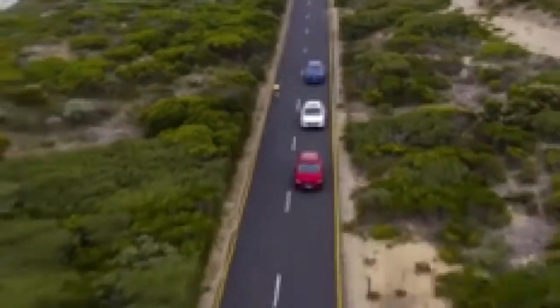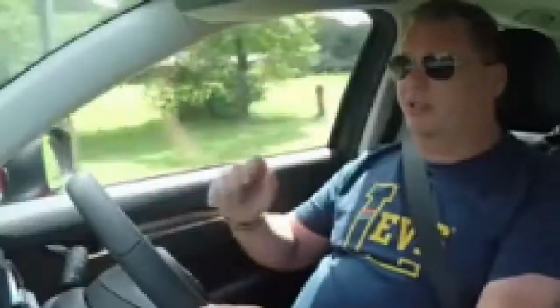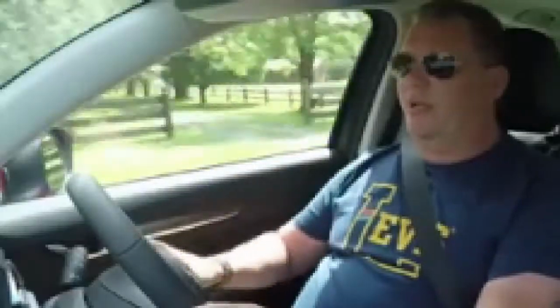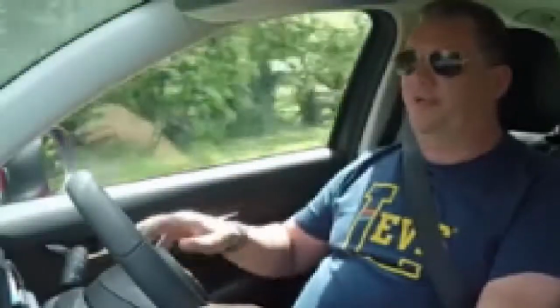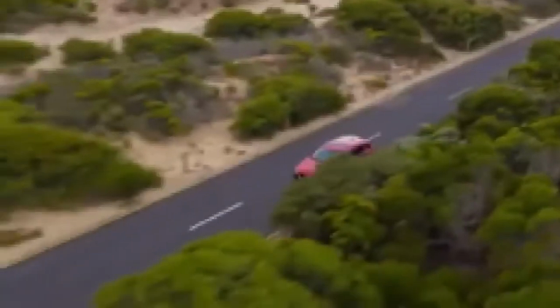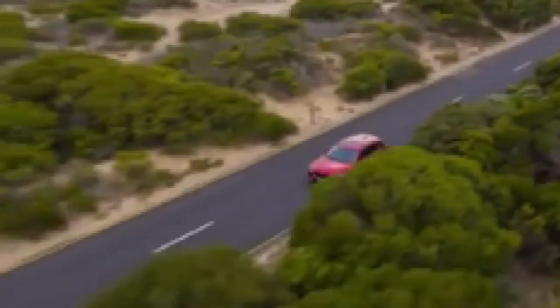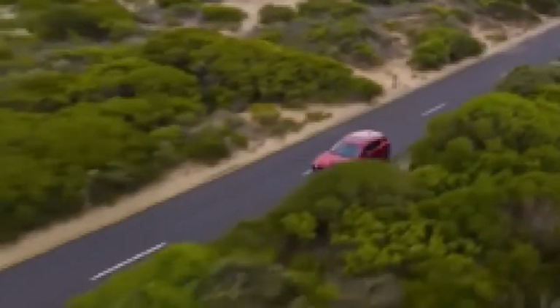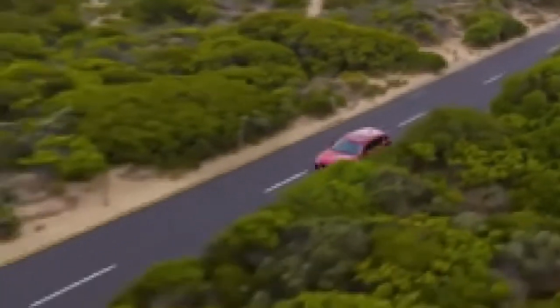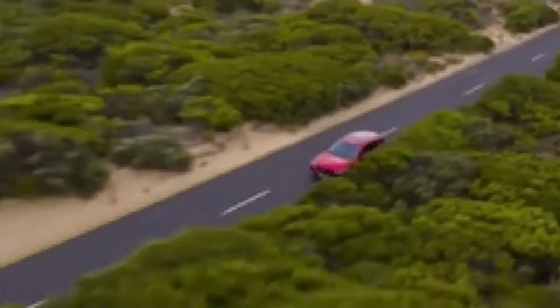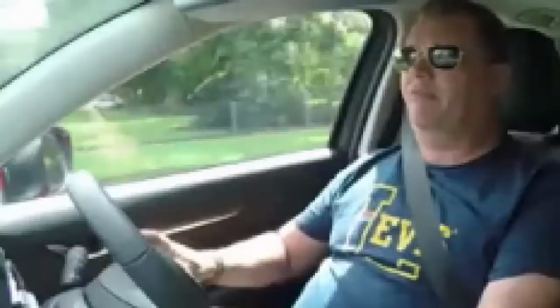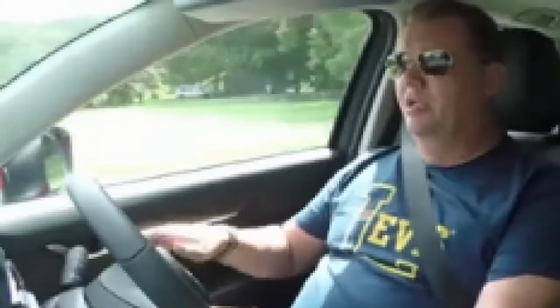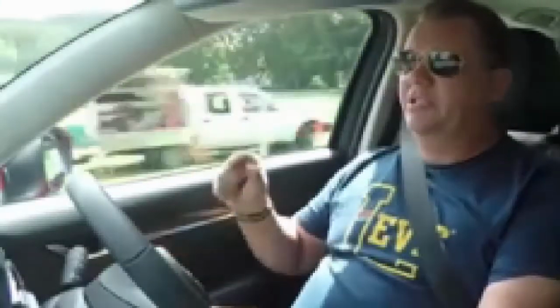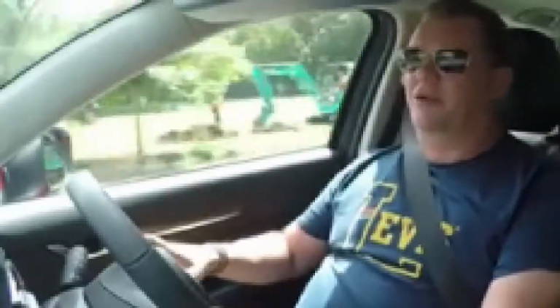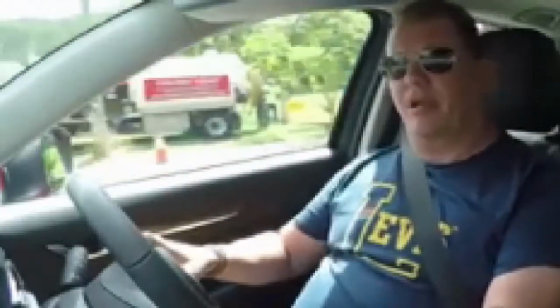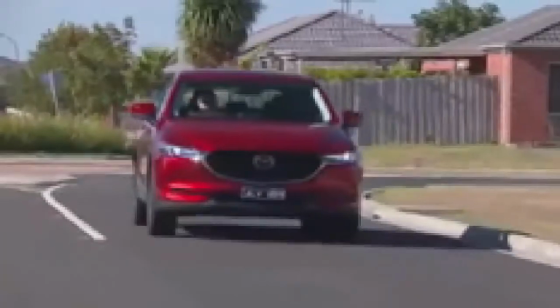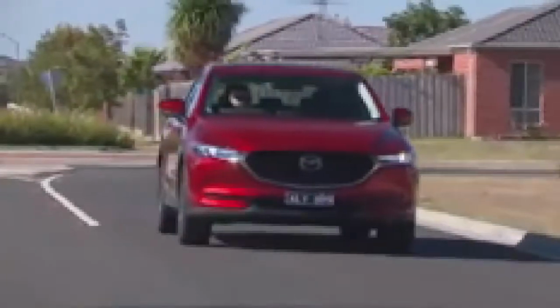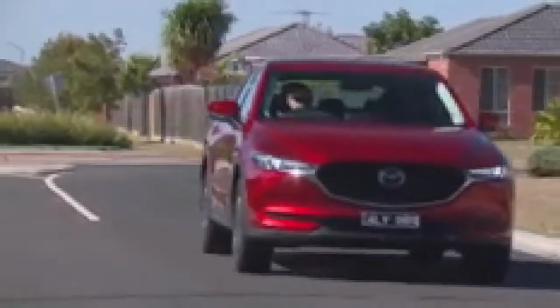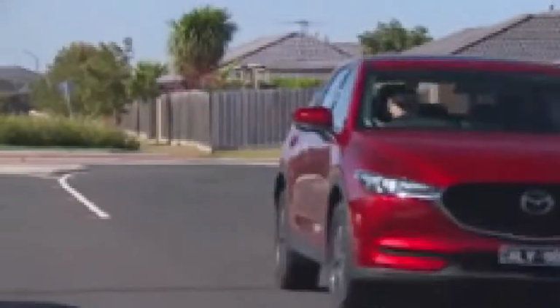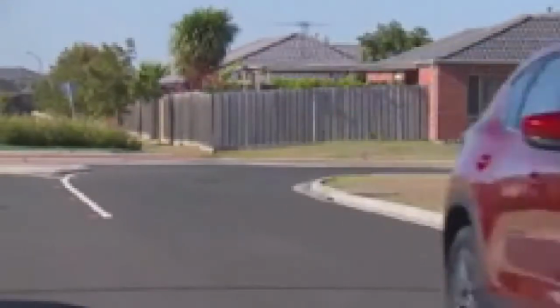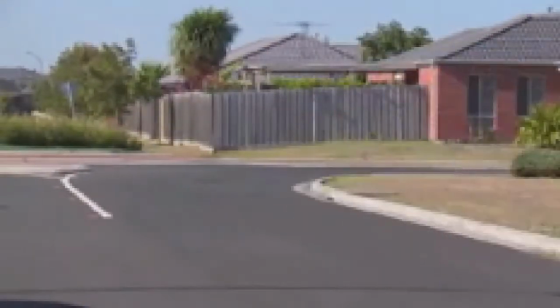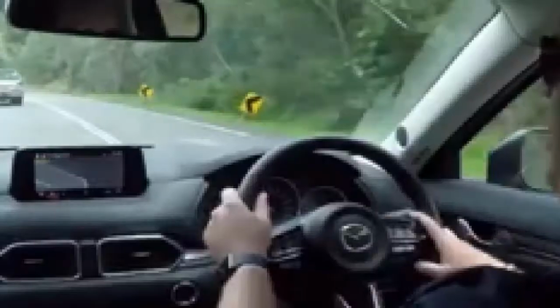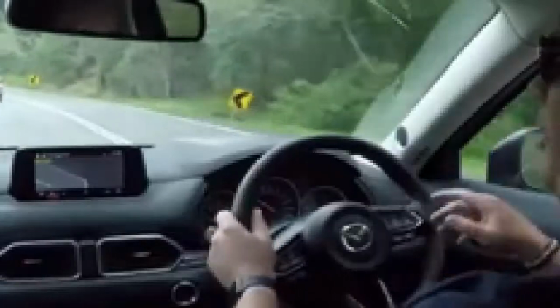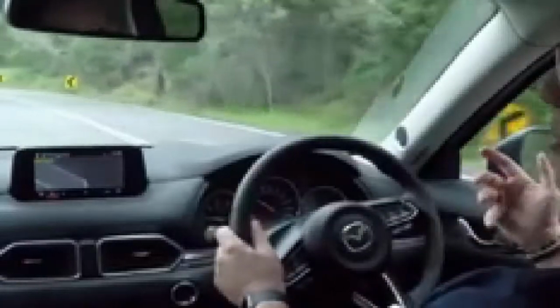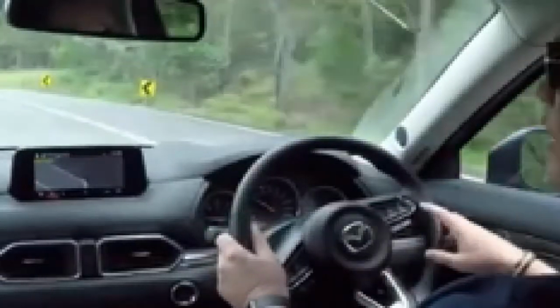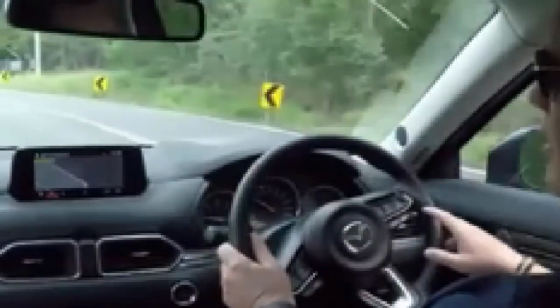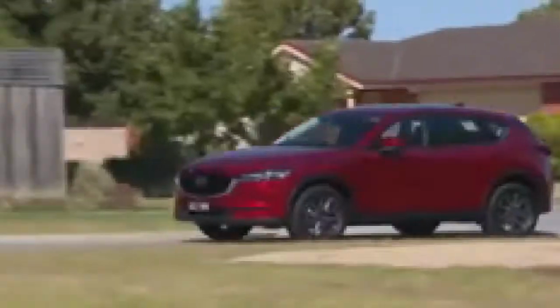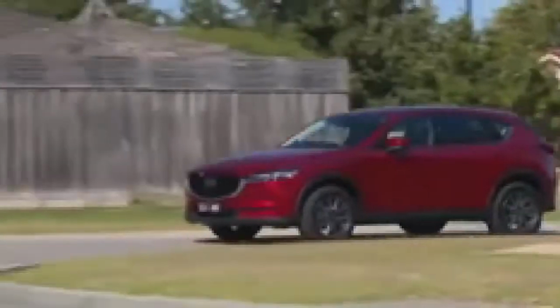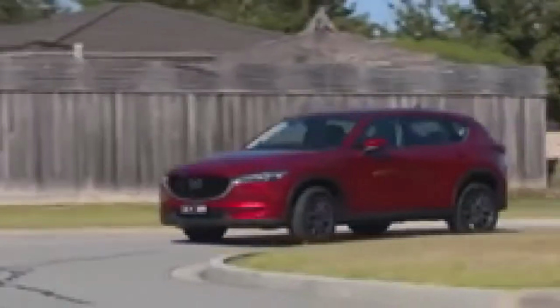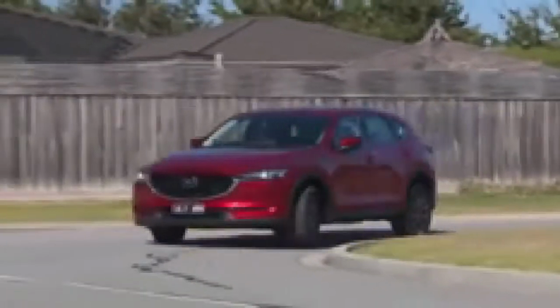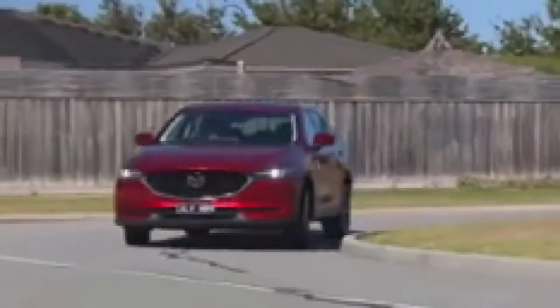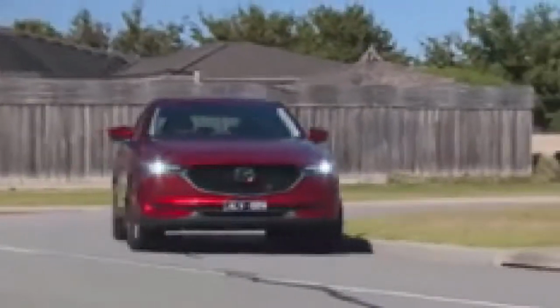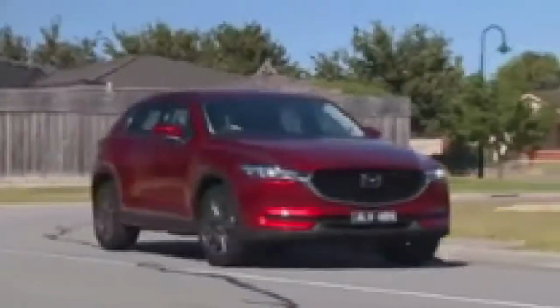Prices rise all the way up to forty-nine thousand nine hundred and ninety dollars for the diesel-powered version of this car I'm driving, the range-topping Akira. And while it might look from the outside that Mazda has taken the 'if it ain't broke, don't fix it' route, actually when you drive it, it becomes quite clear that they have fixed it.